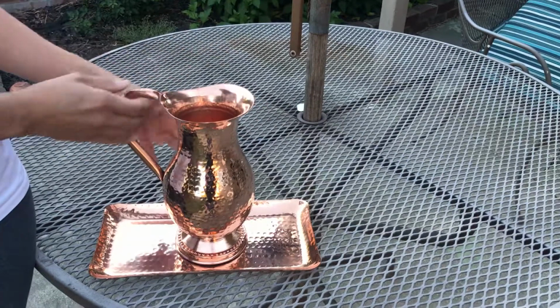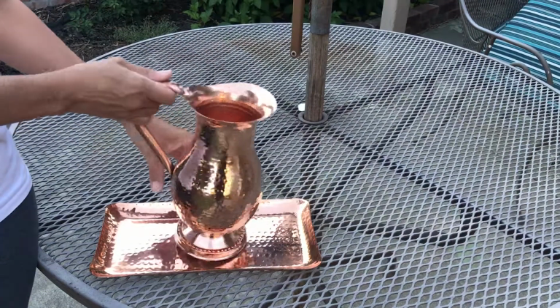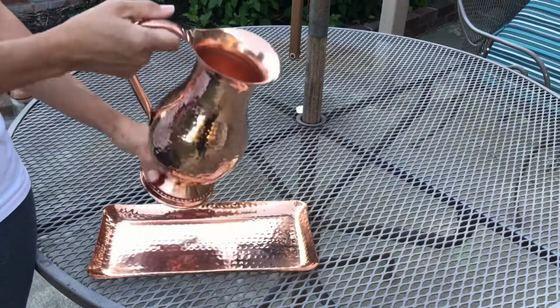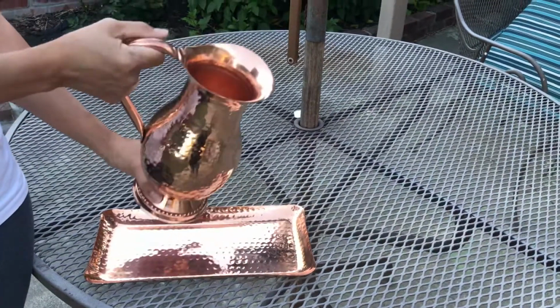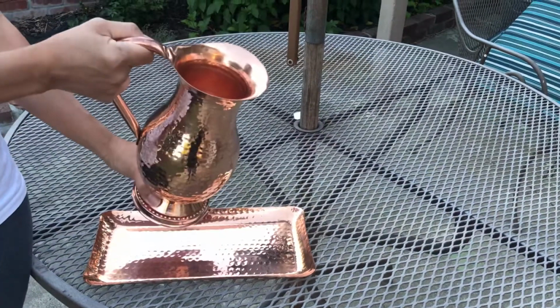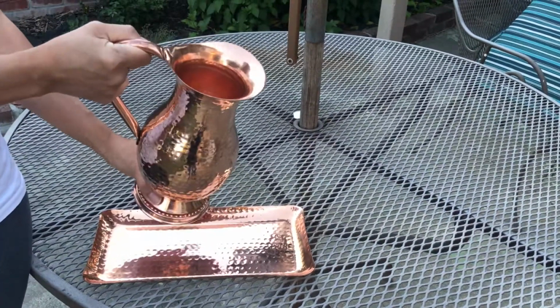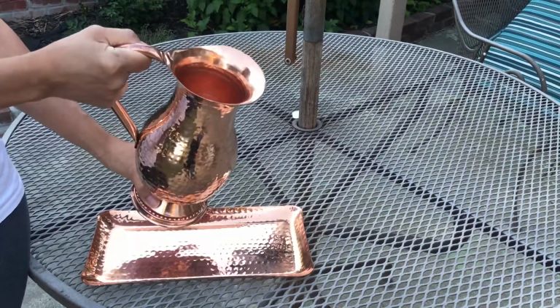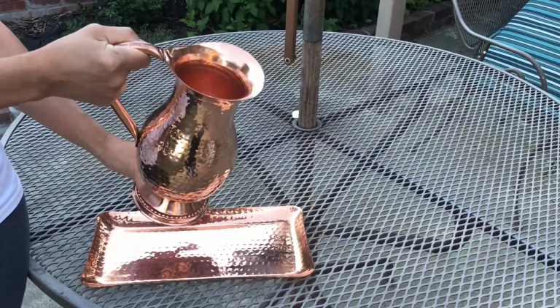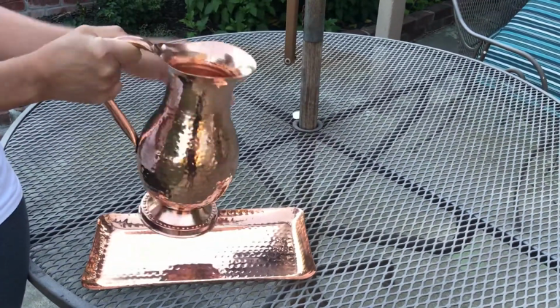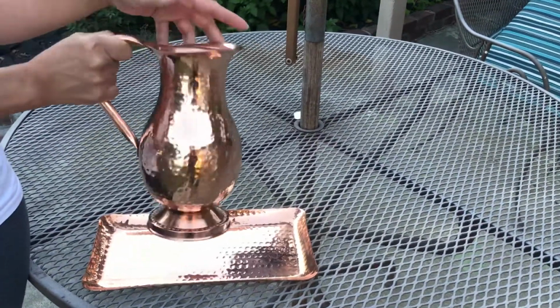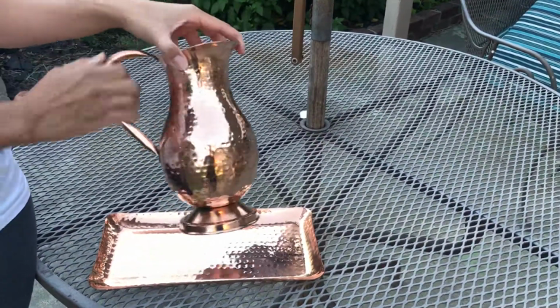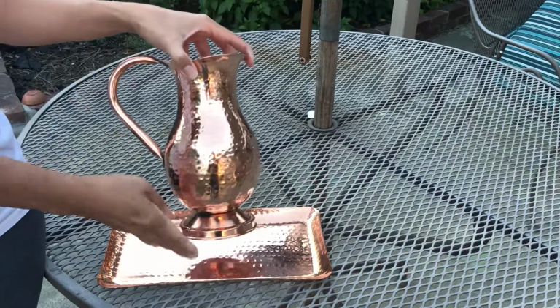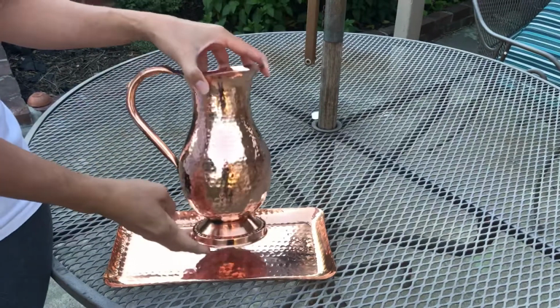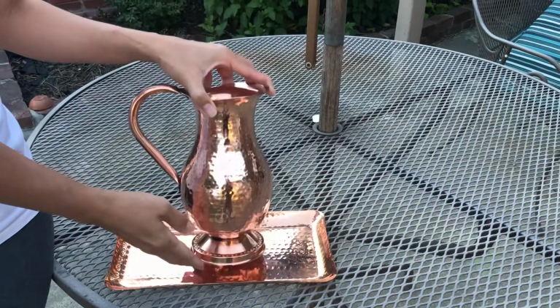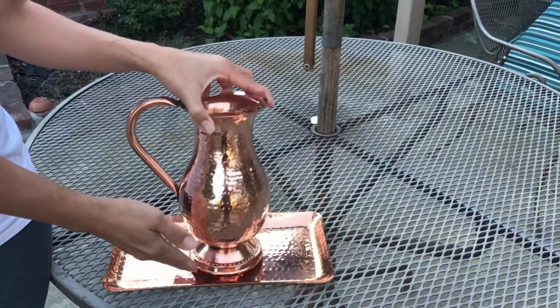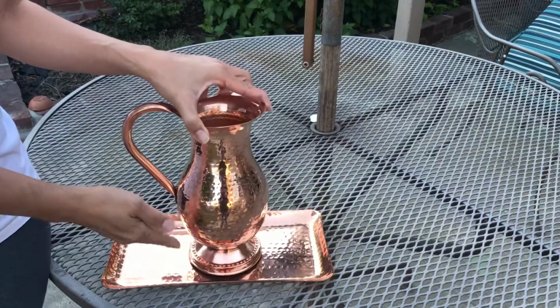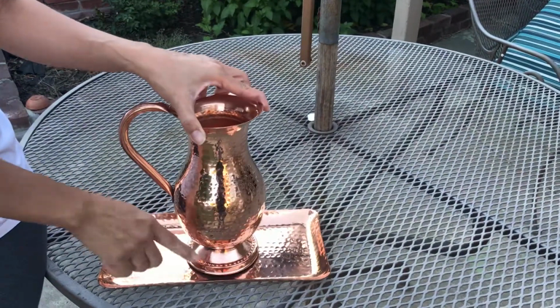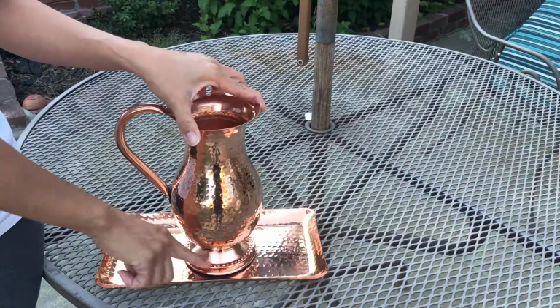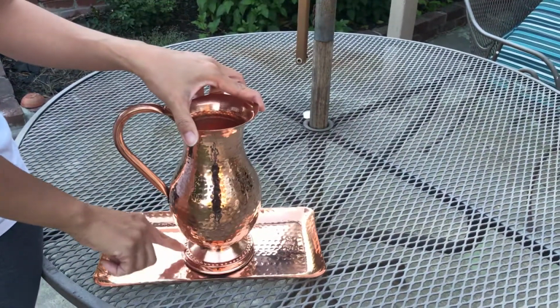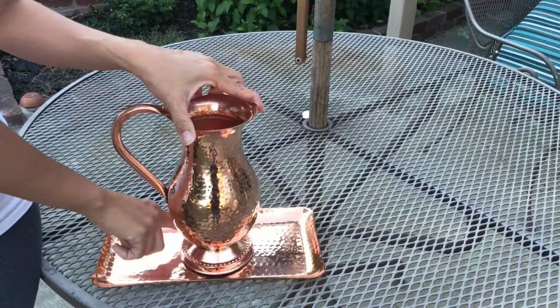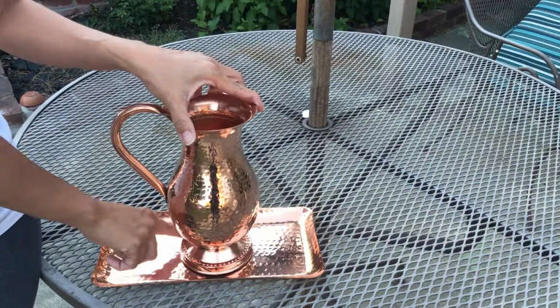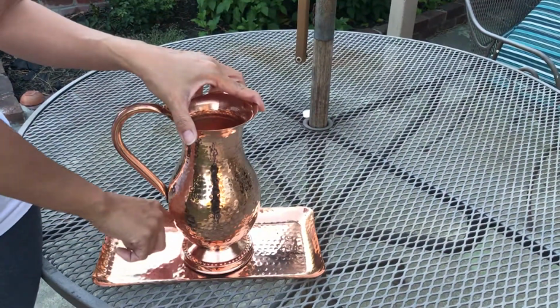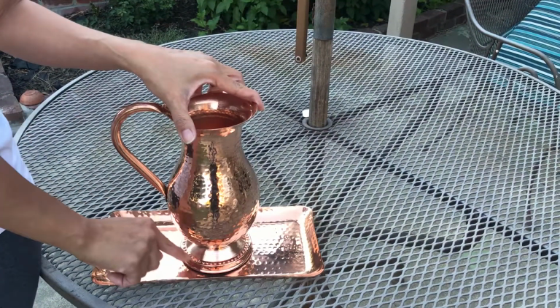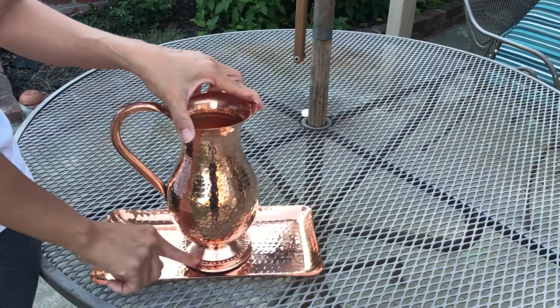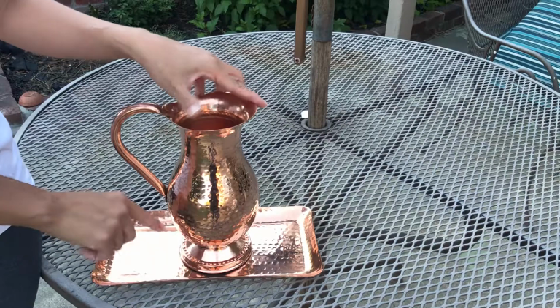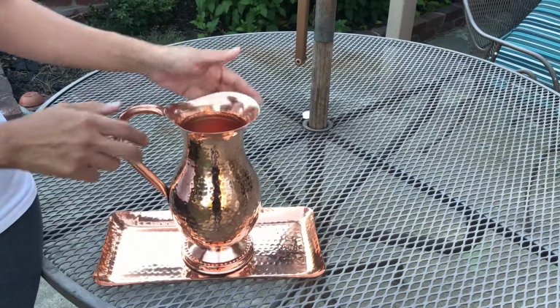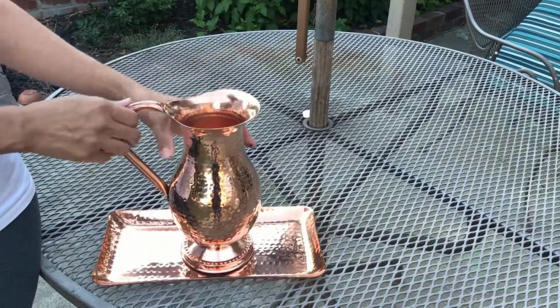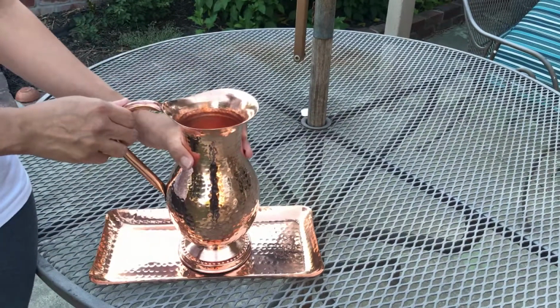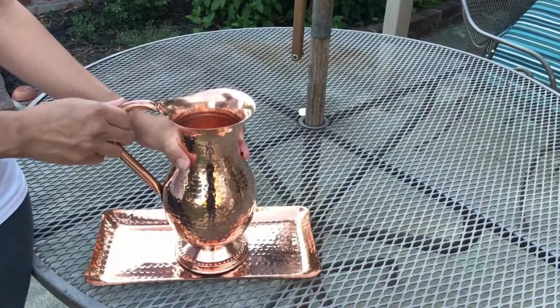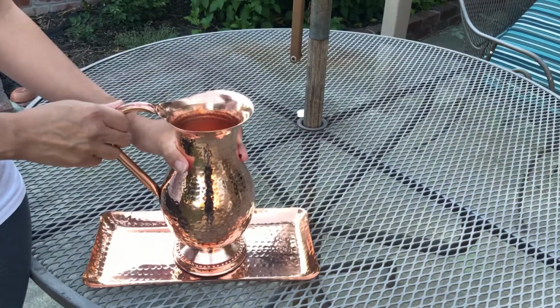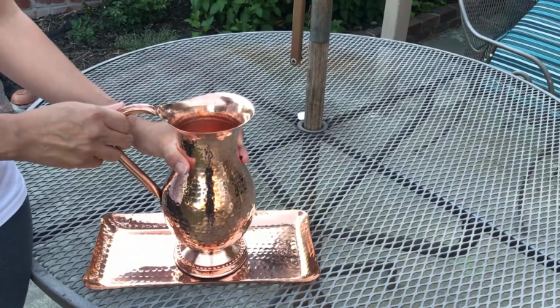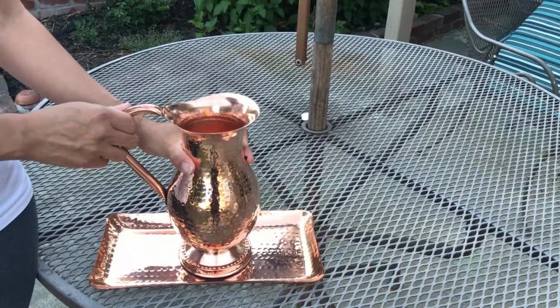The handle is easy to grip and it's solid and sturdy. The pitcher itself is also solid and sturdy. It has these nice beads designed at the bottom and it holds up to 50 ounces of liquid.